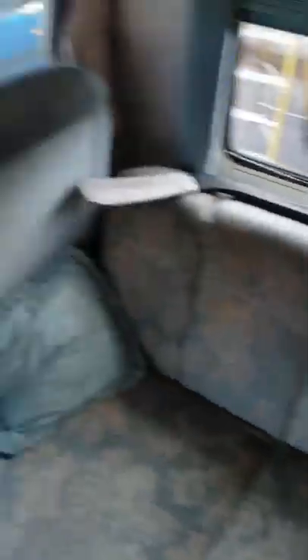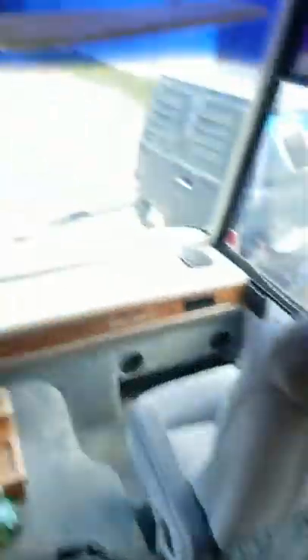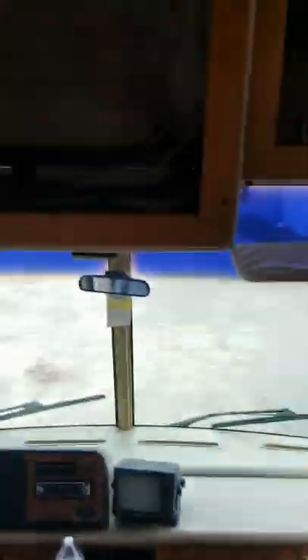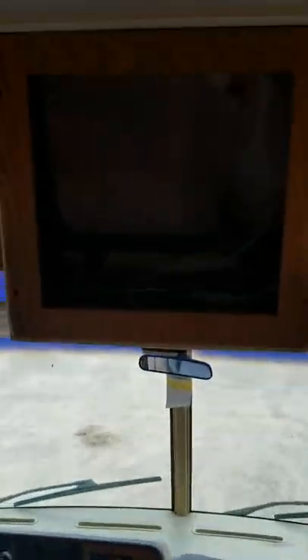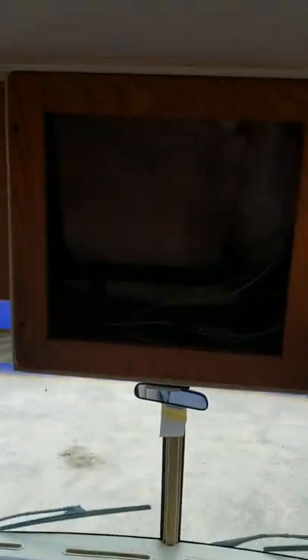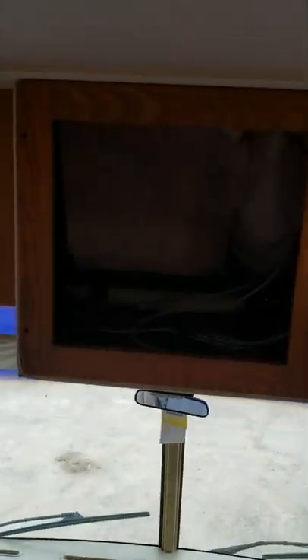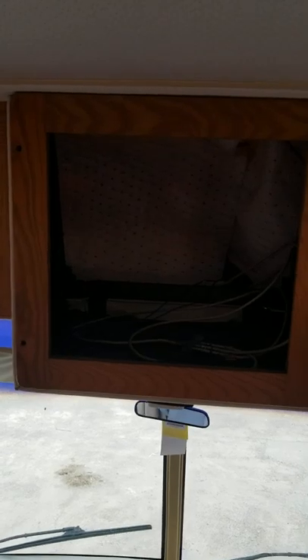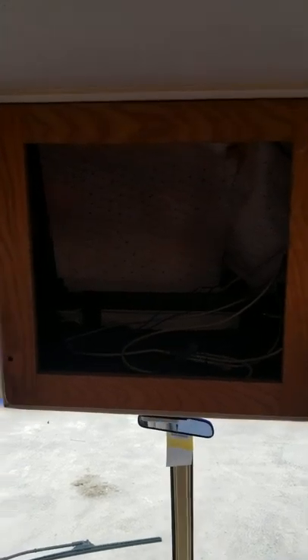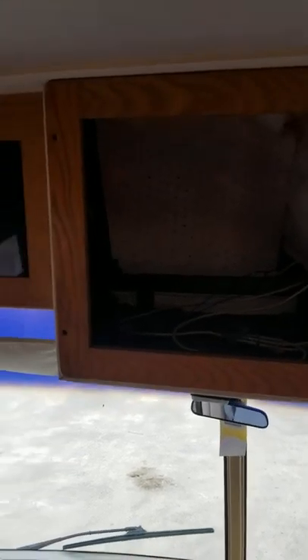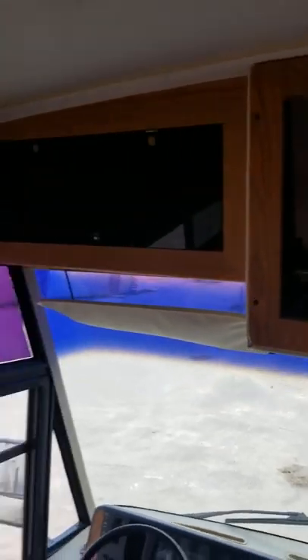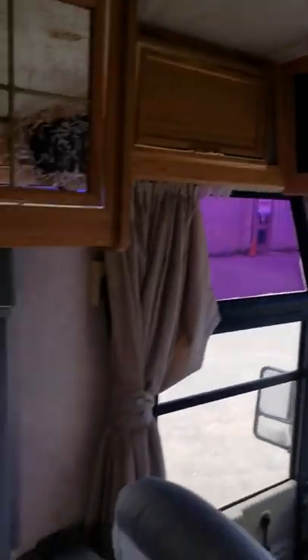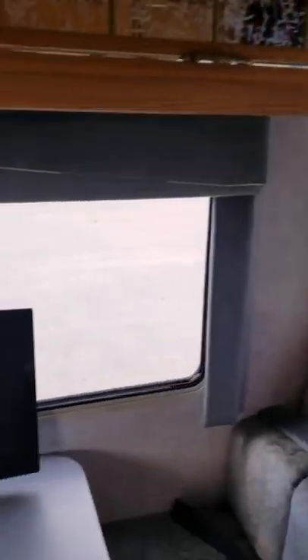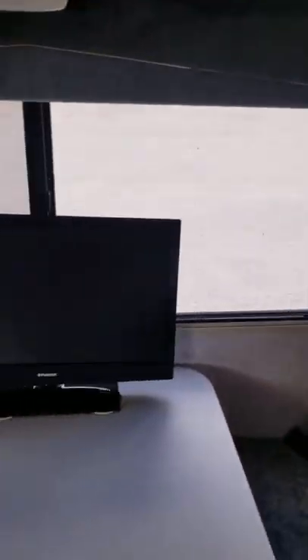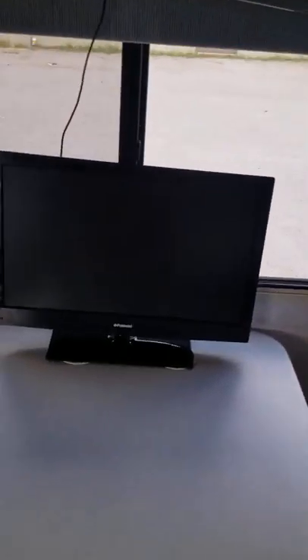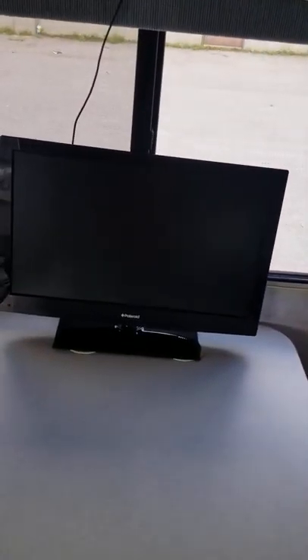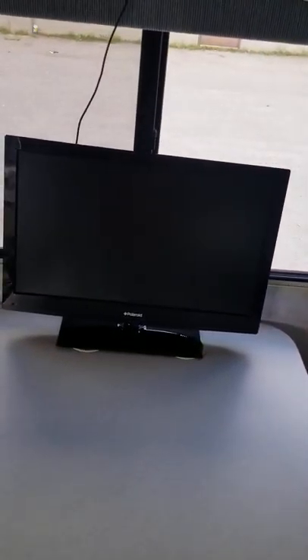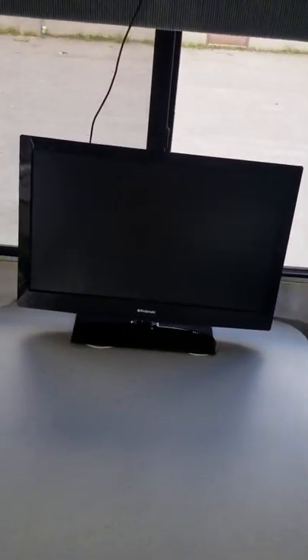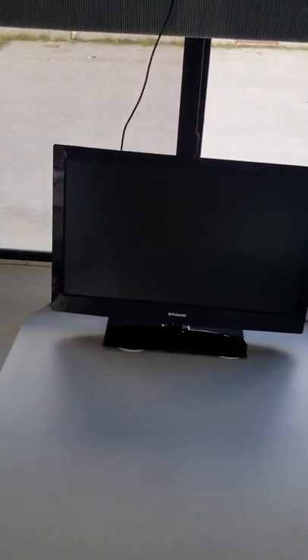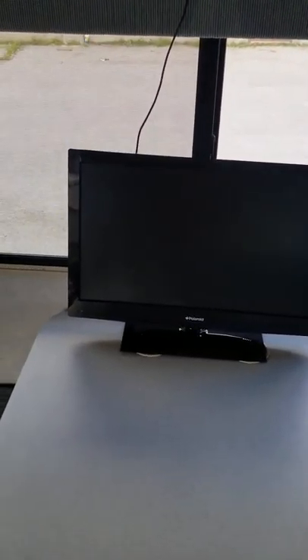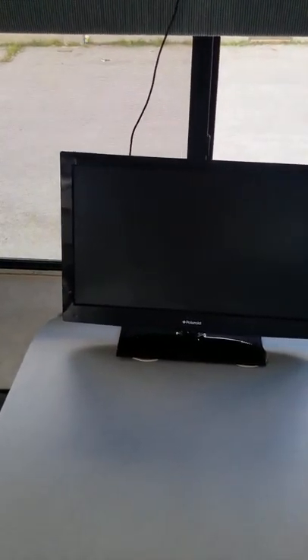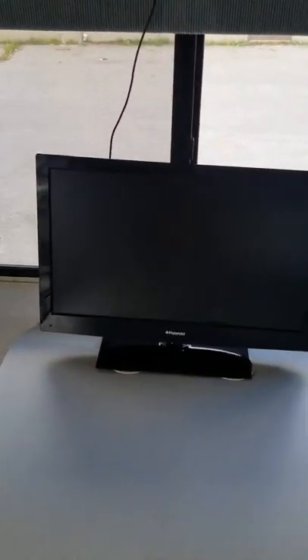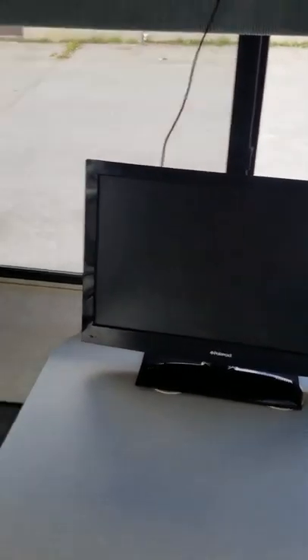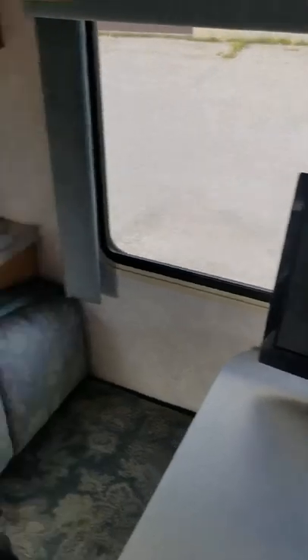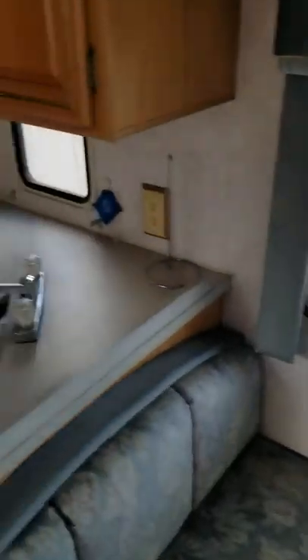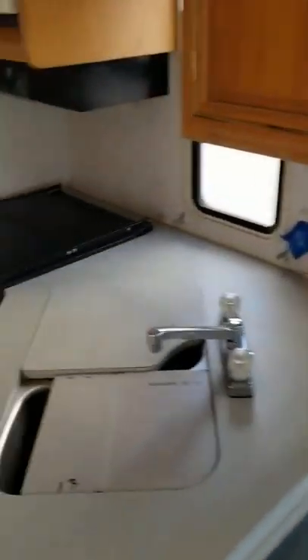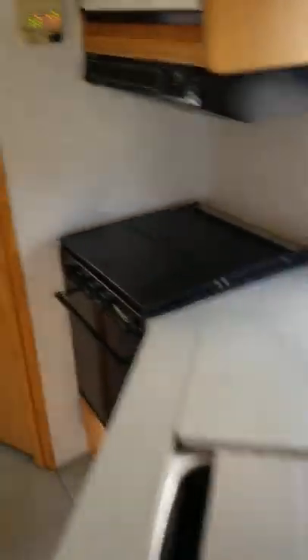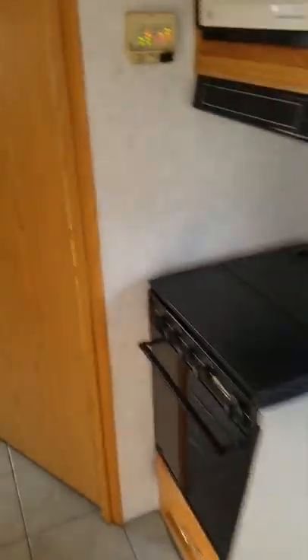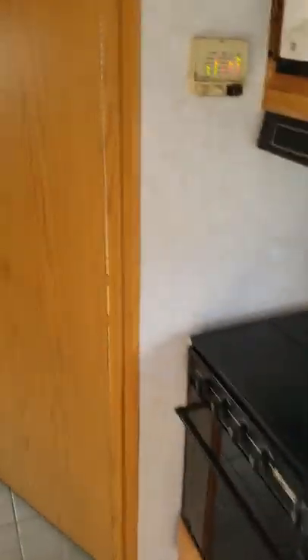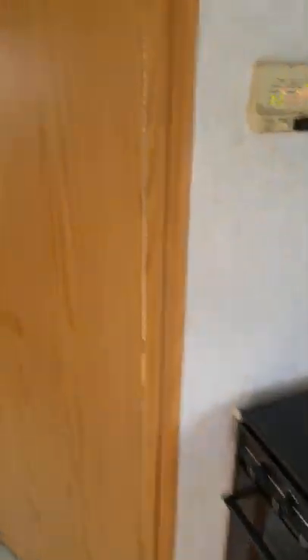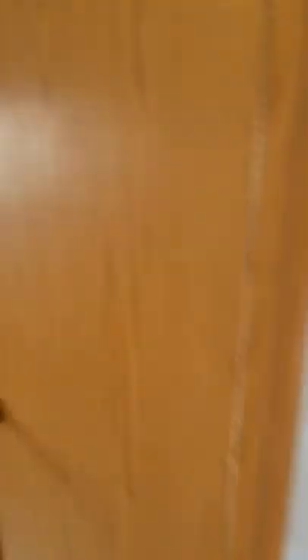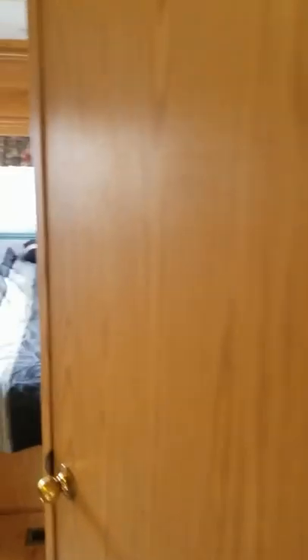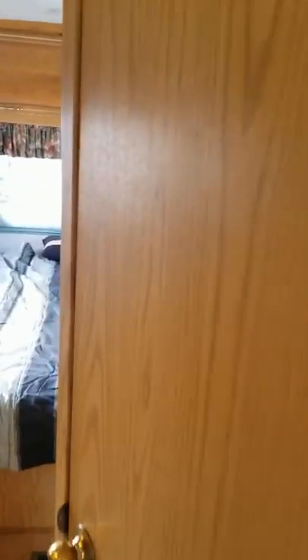This couch pulls into a bed as well. There's no factory TV because I put a different TV in — that'll come with it. Now we're just gonna head to the back.